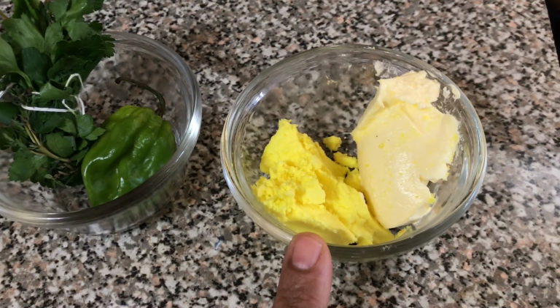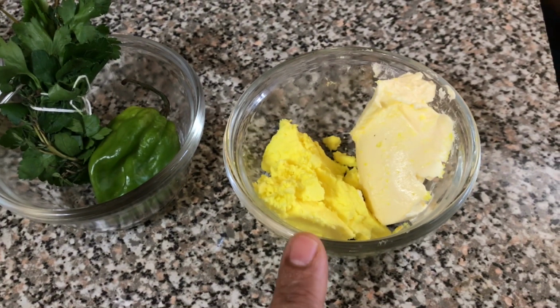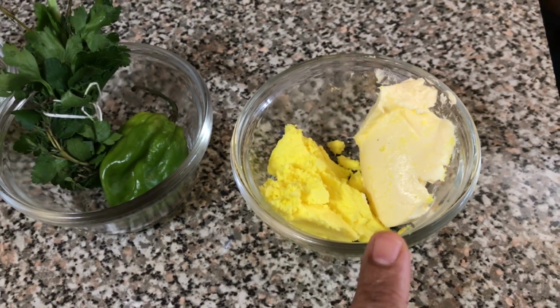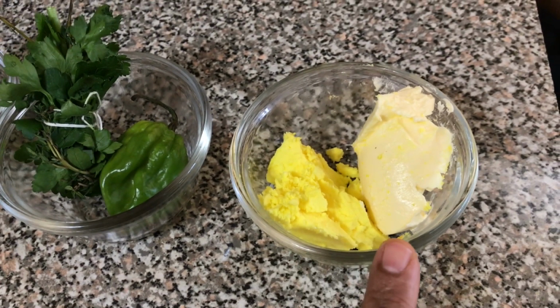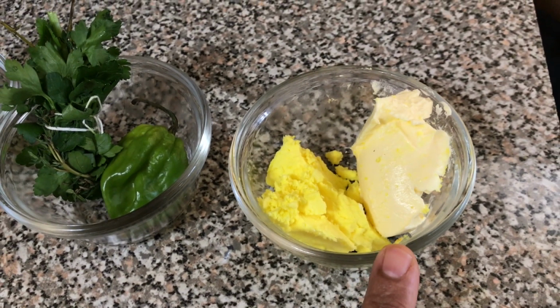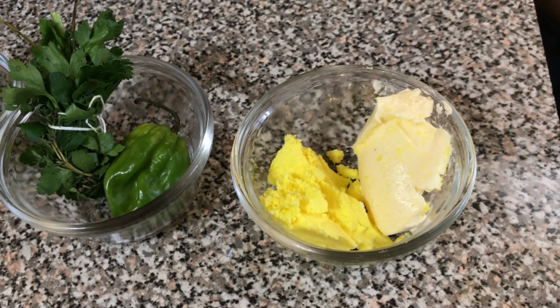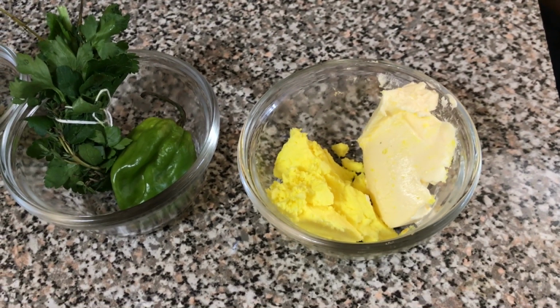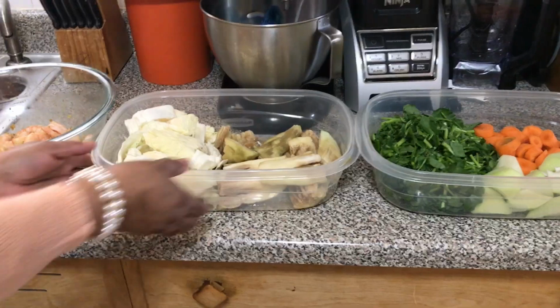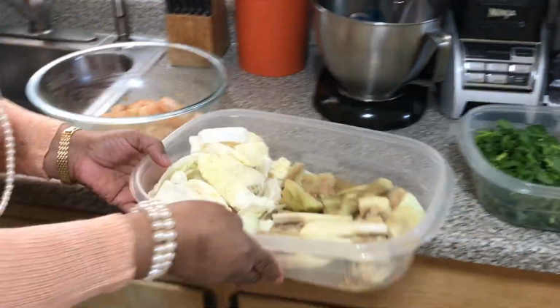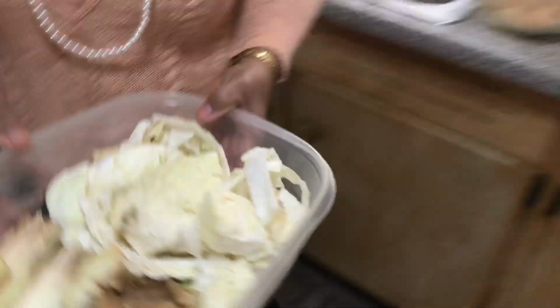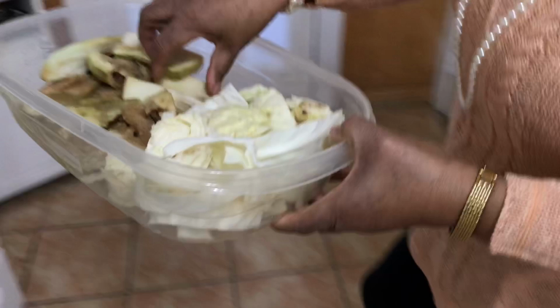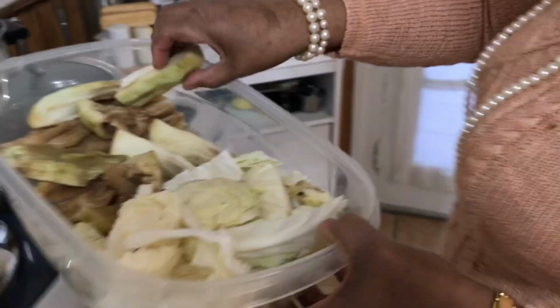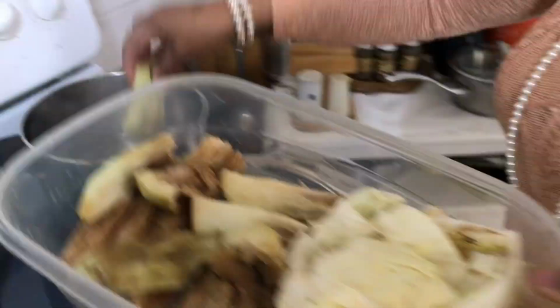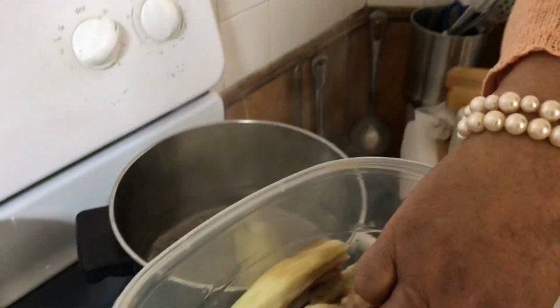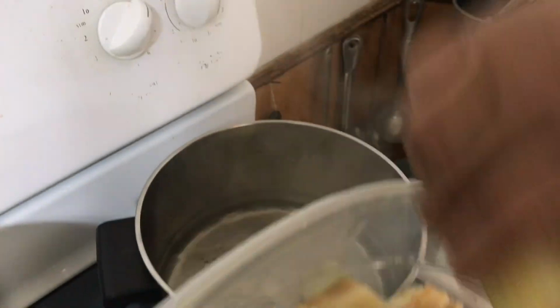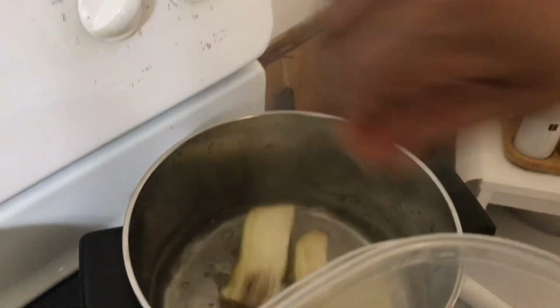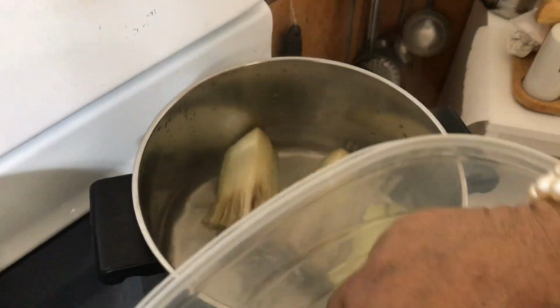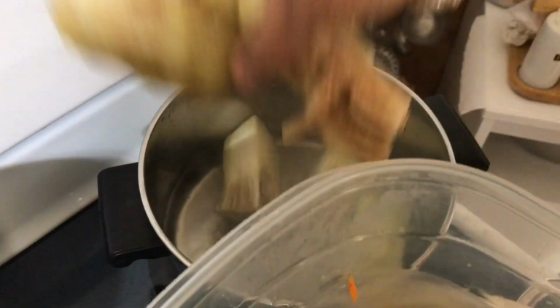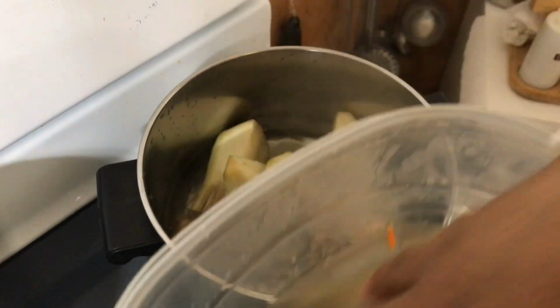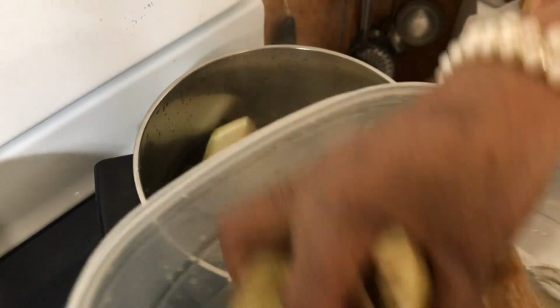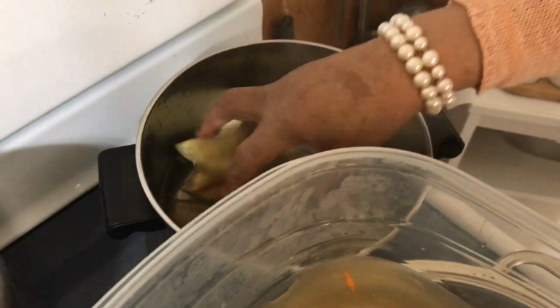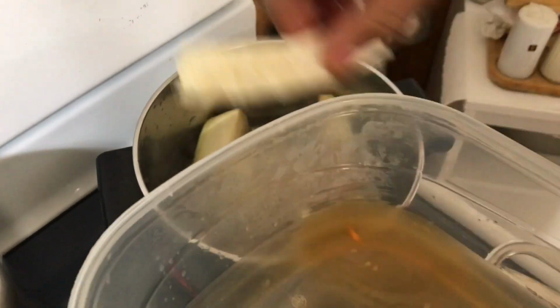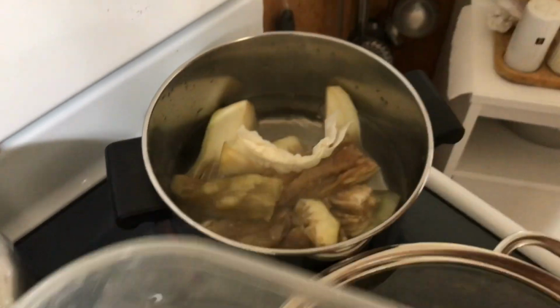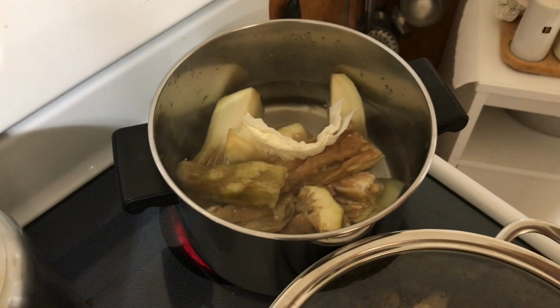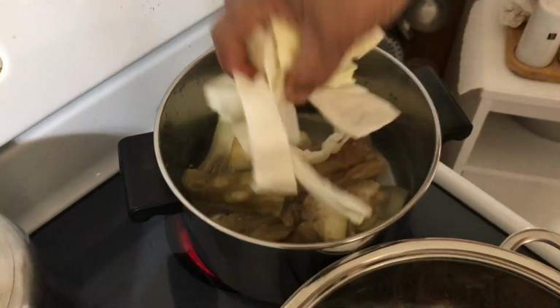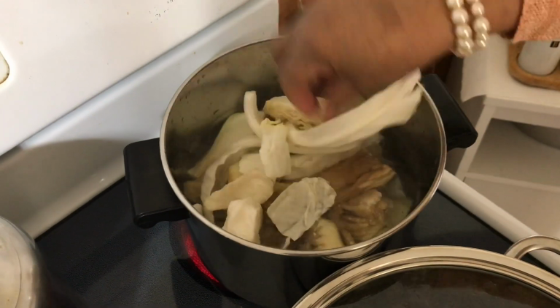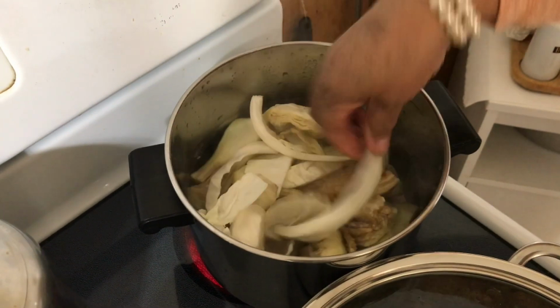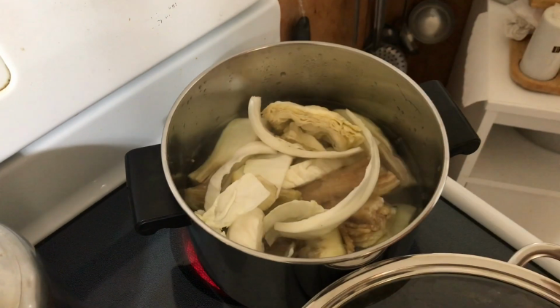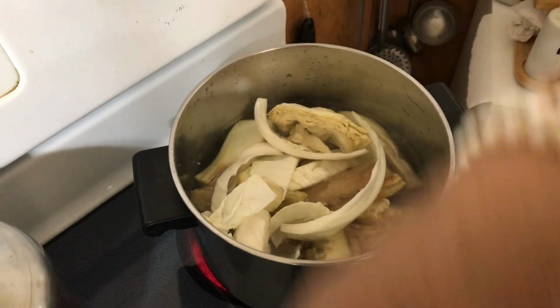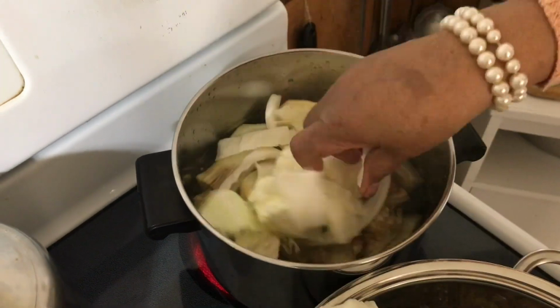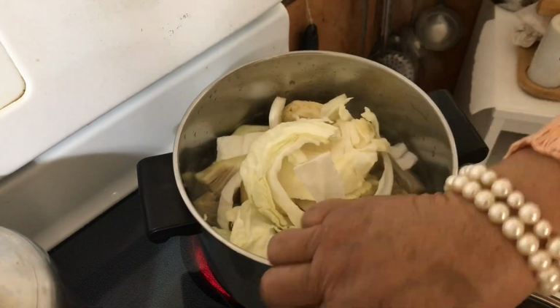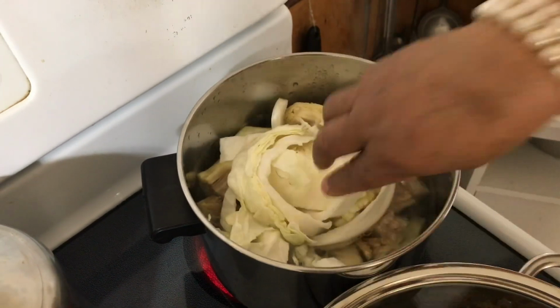One tablespoon of lily butter and one tablespoon regular butter. I'm adding eggplant, cabbage, chayote, and lady finger and boiling for 45 minutes in five cups of water.